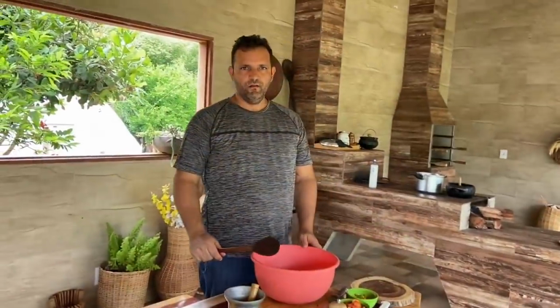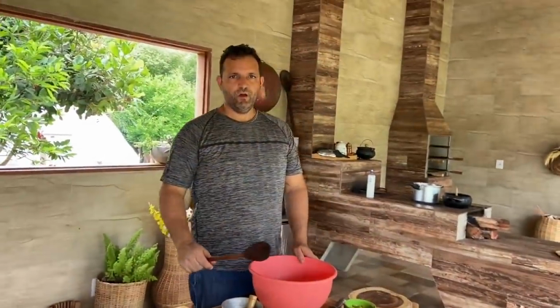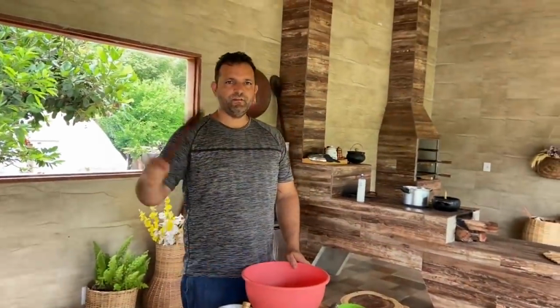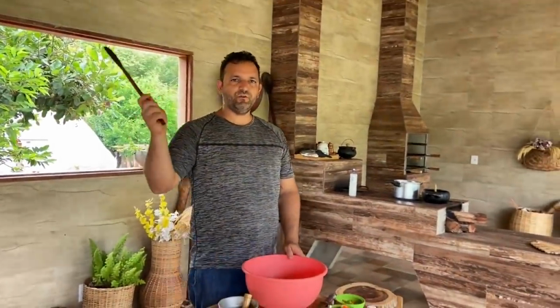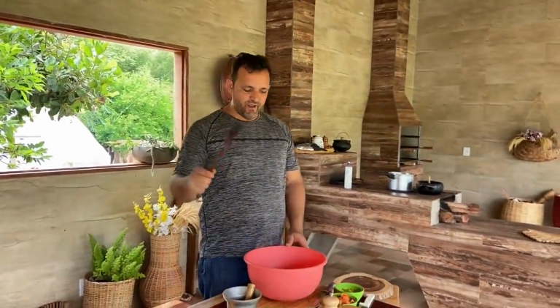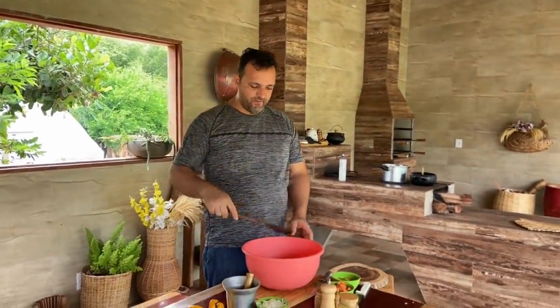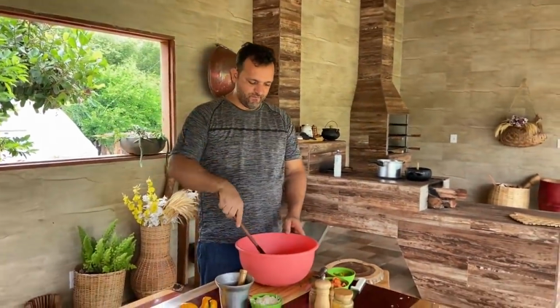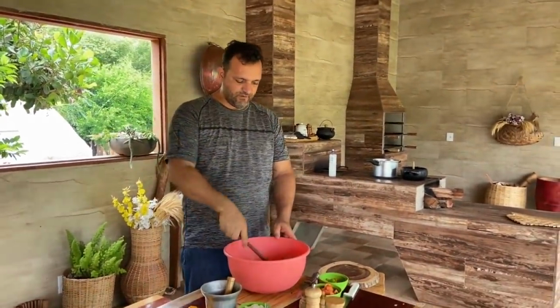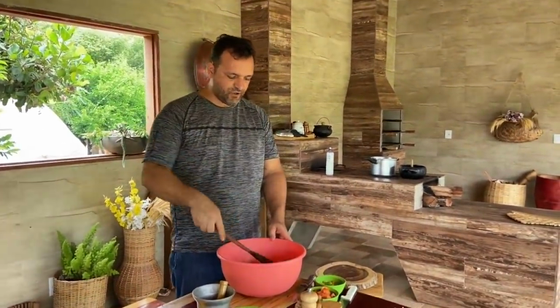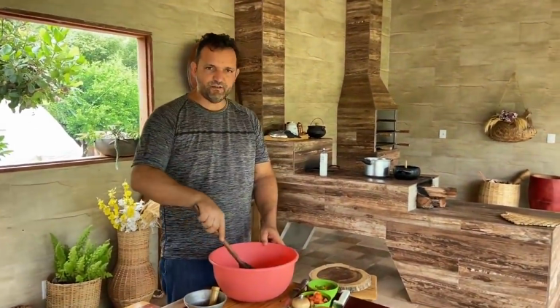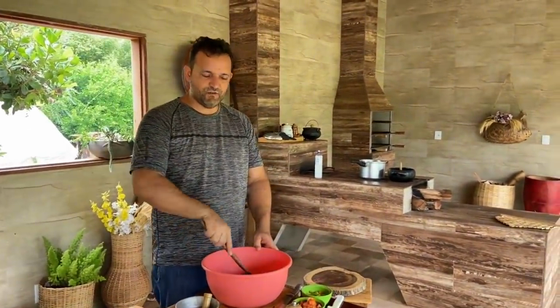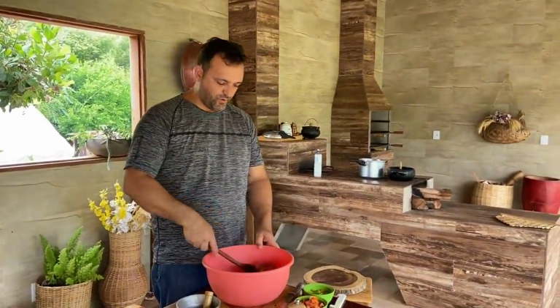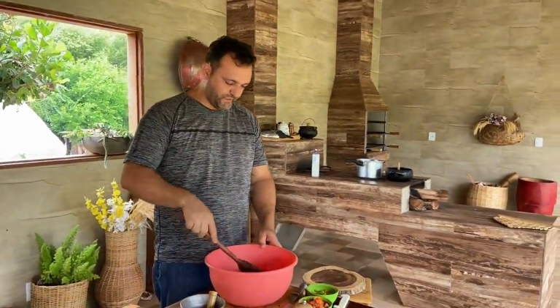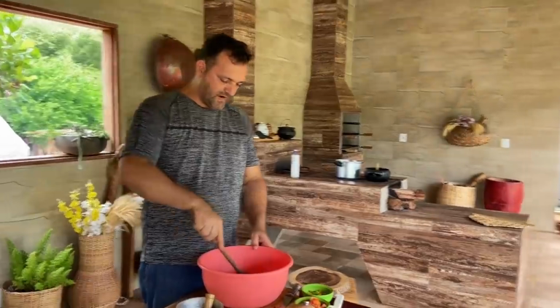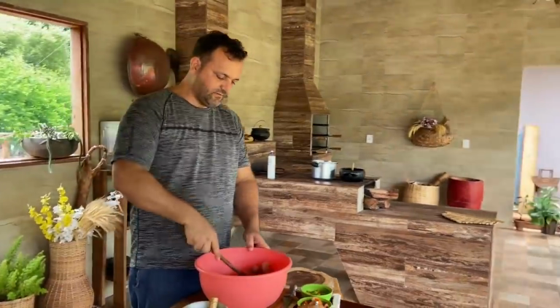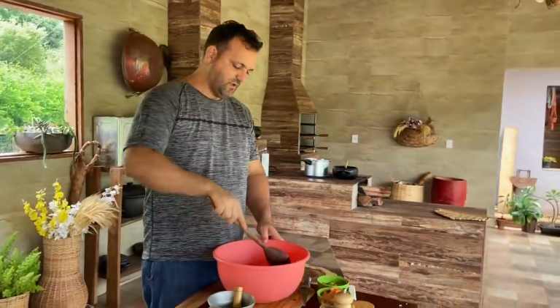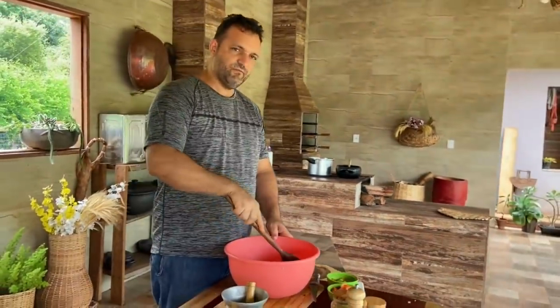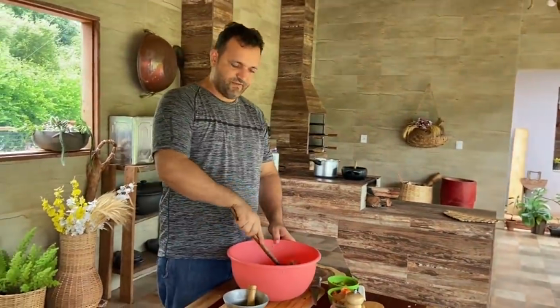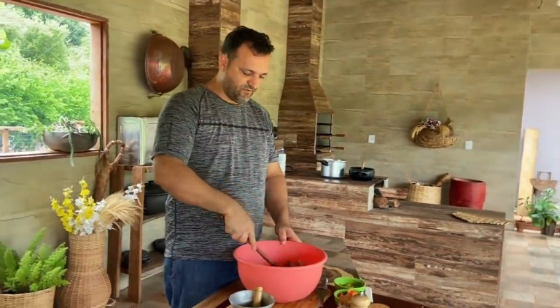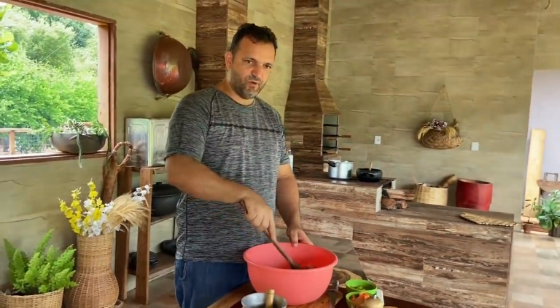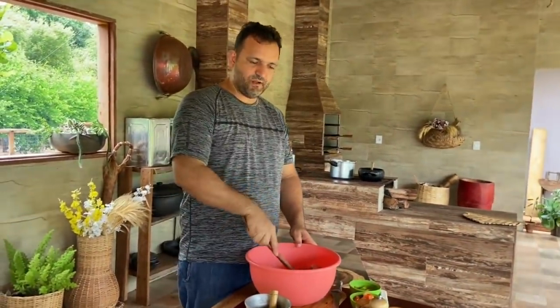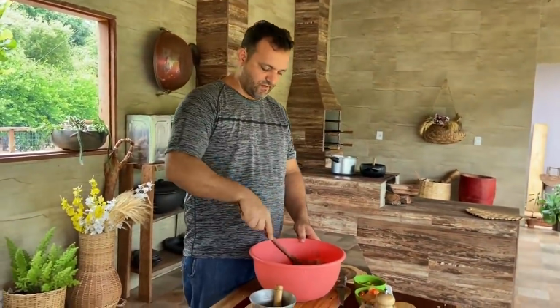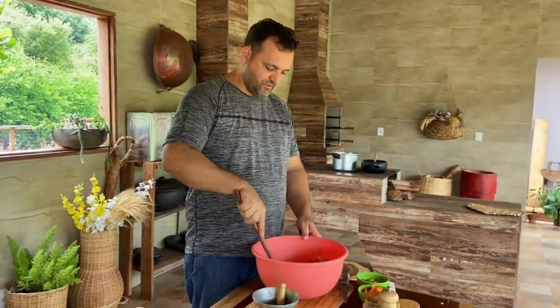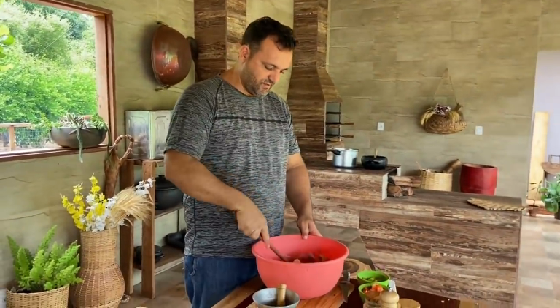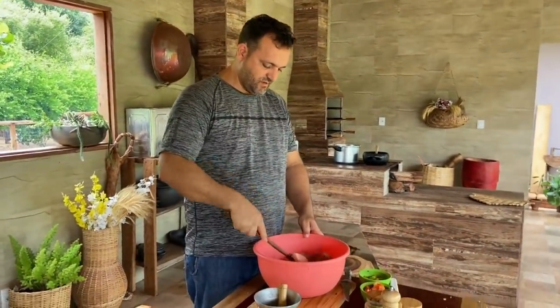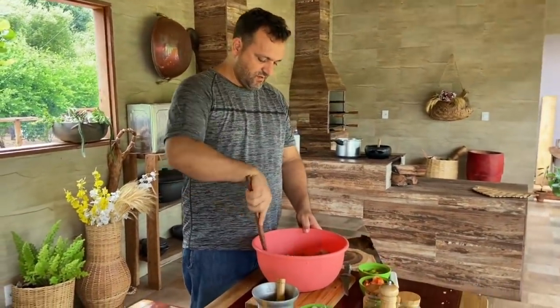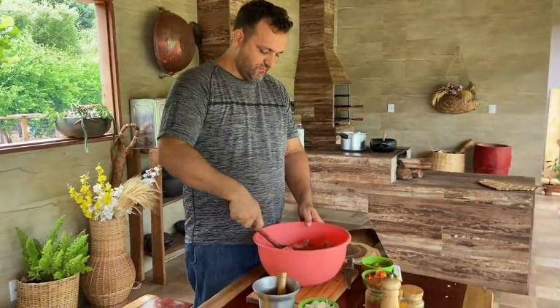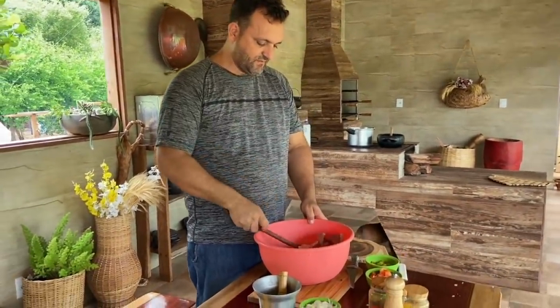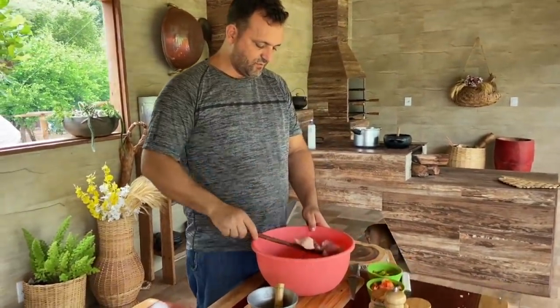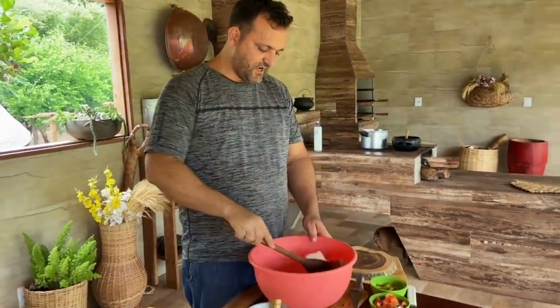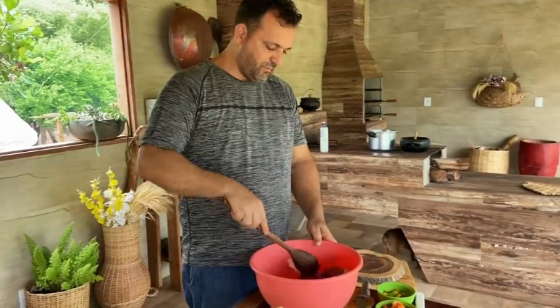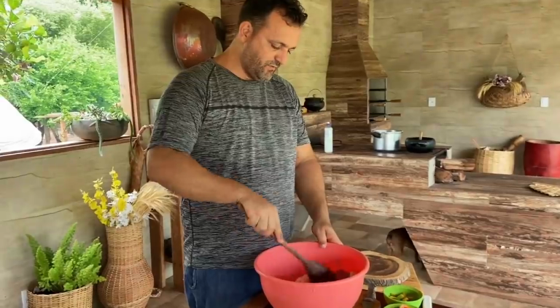Oi pessoal, tudo bem? Pessoal, hoje eu amanheci disposto, animado. Vou até fazer um almoço para Fran hoje. E vocês vão cozinhar aí comigo, viu?